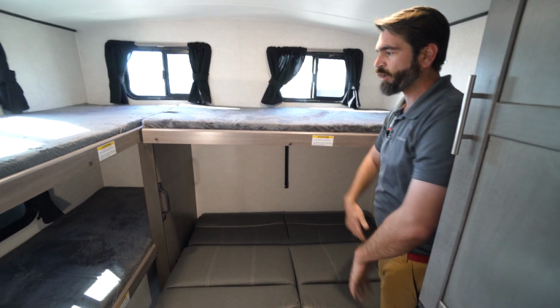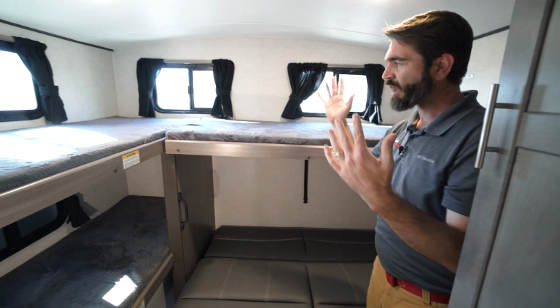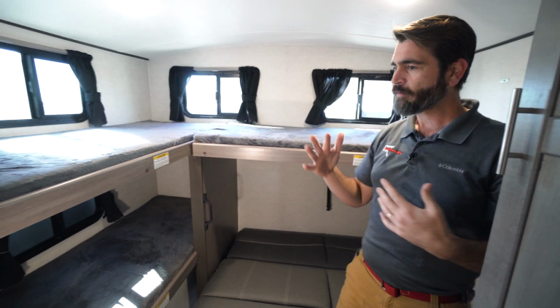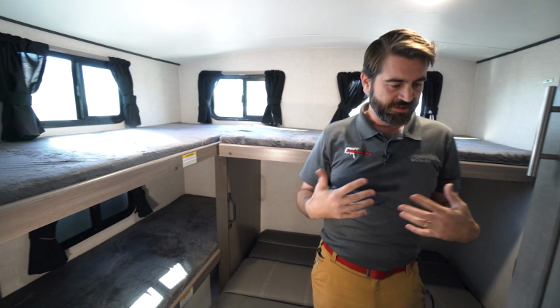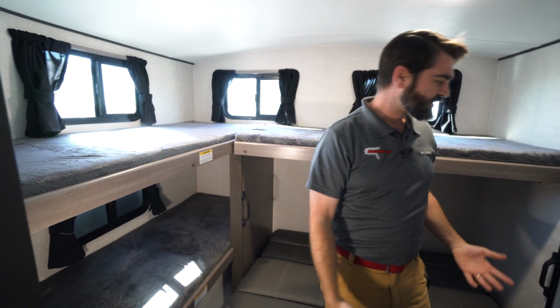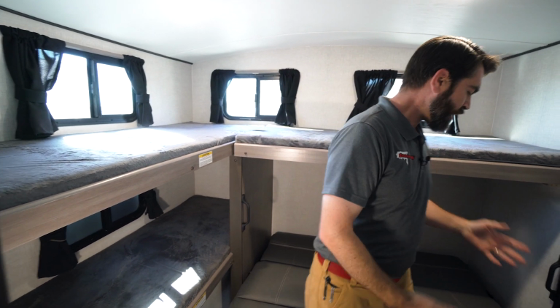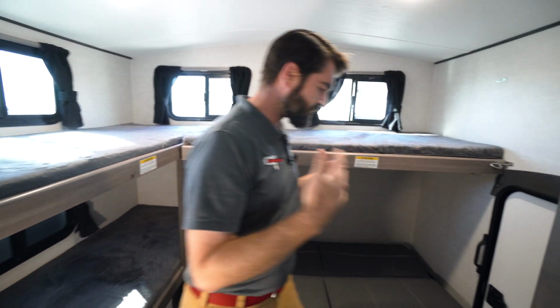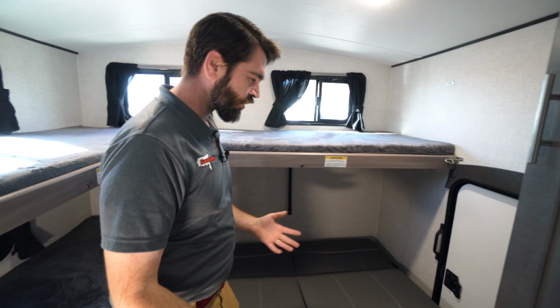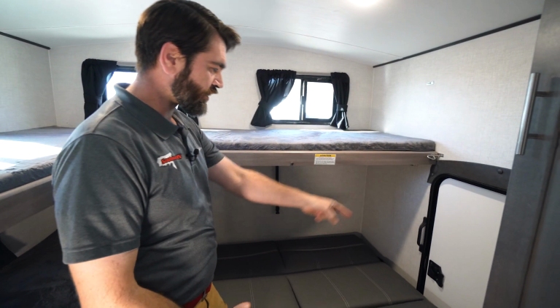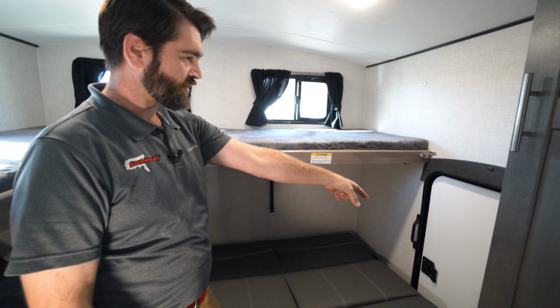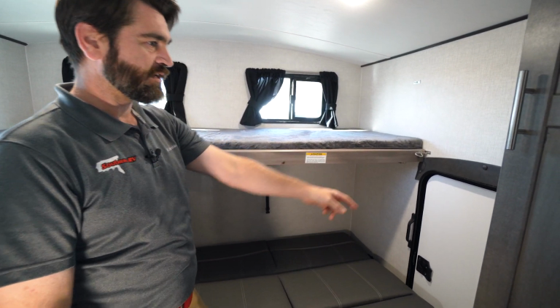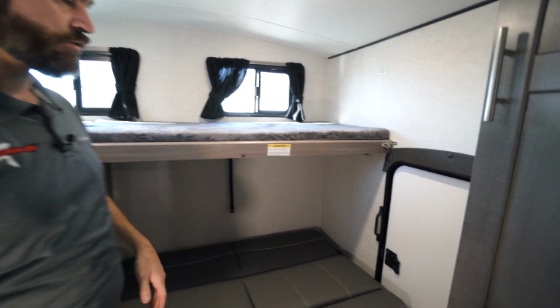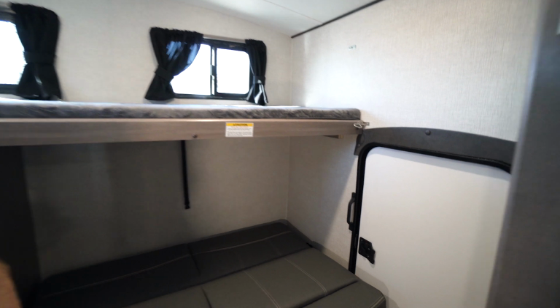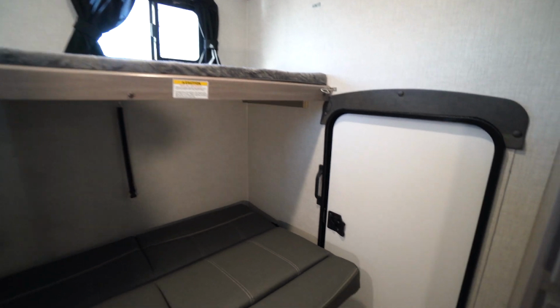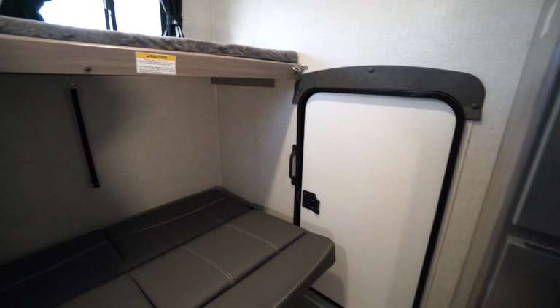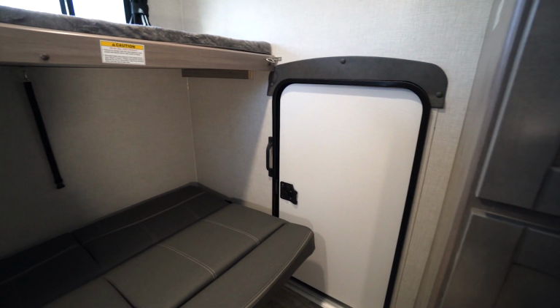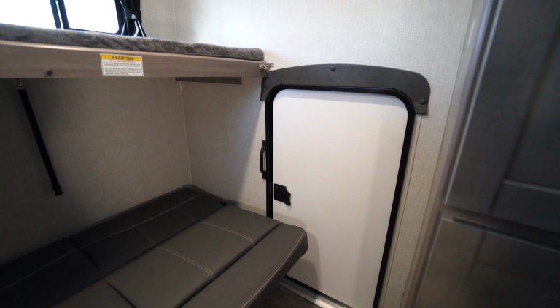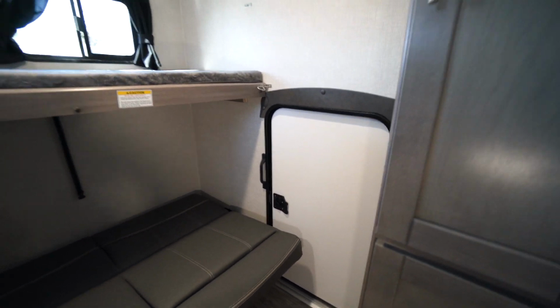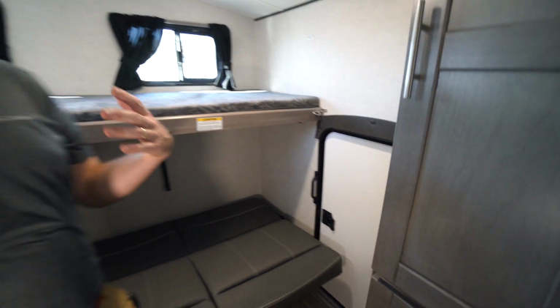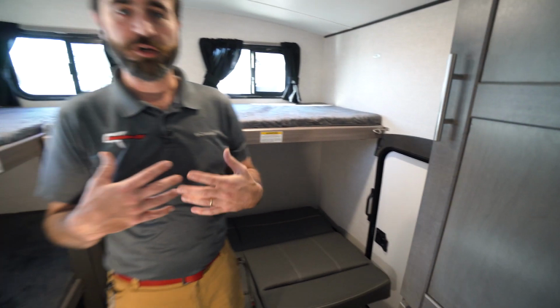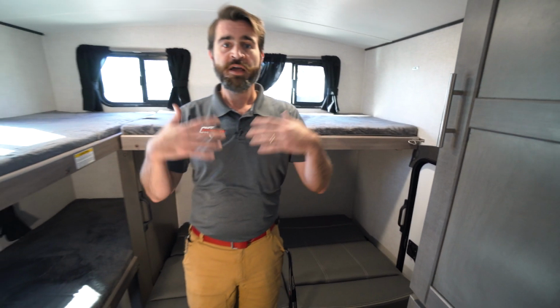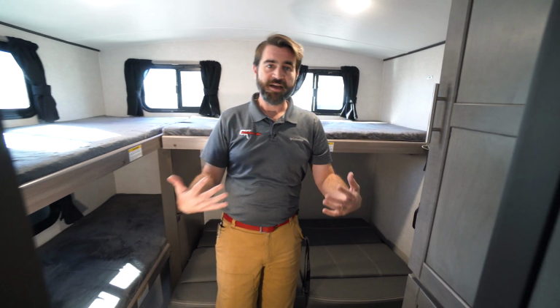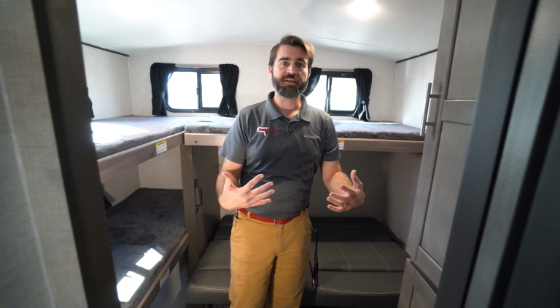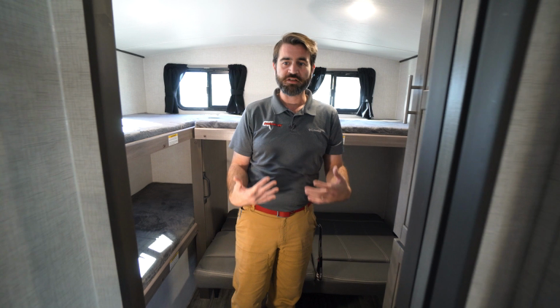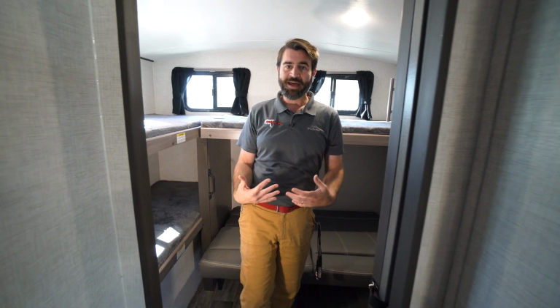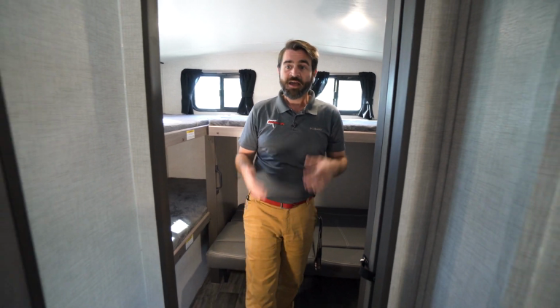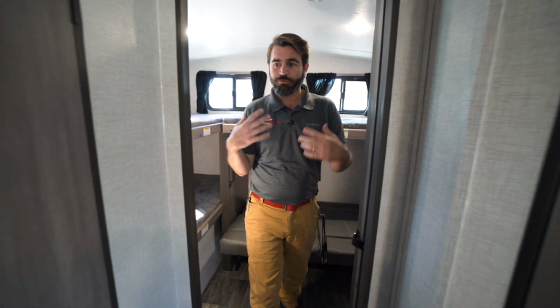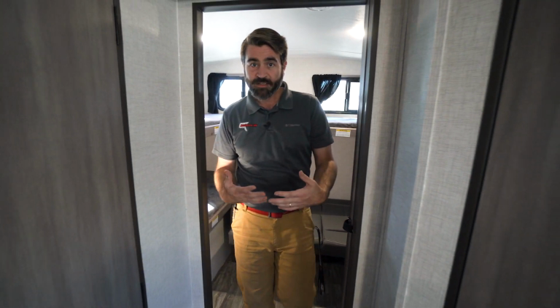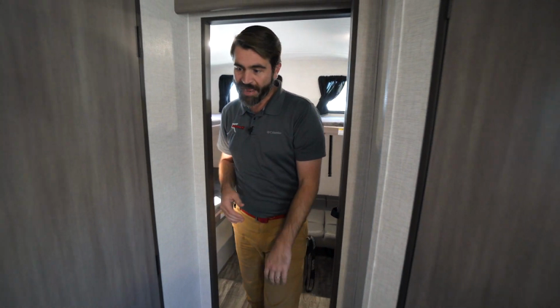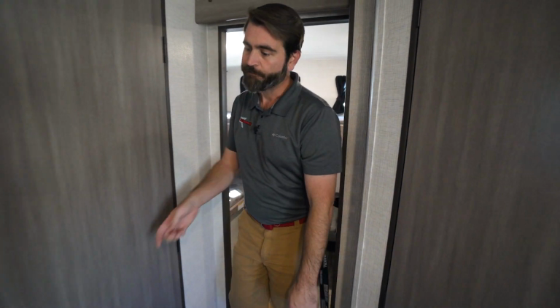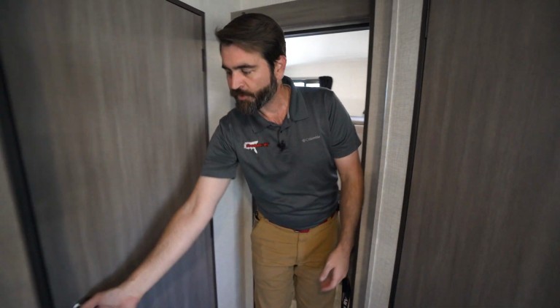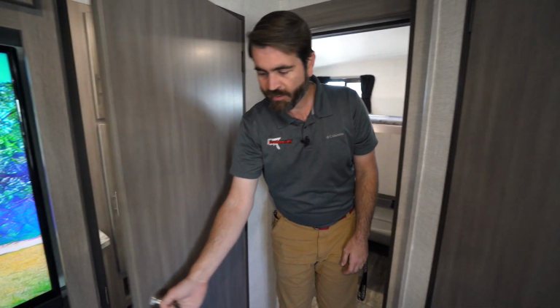When all of that's up, this adds to the overall storage because they've given us an outside access door to this back bunk room. I think that's super cool — it's an excellent use of space. And it's right next to our bathroom, which is right here.